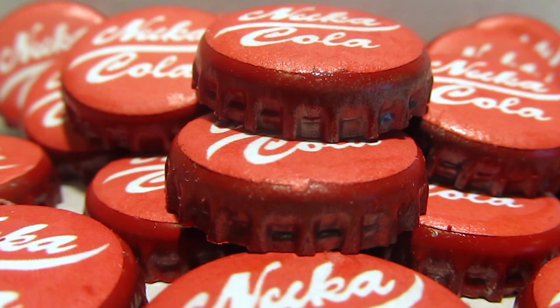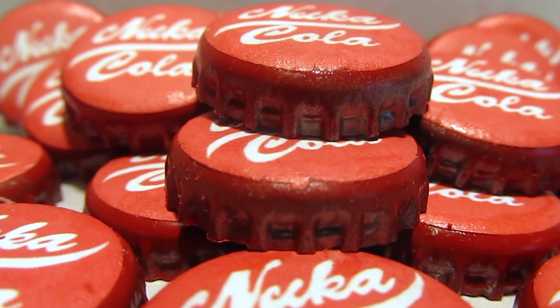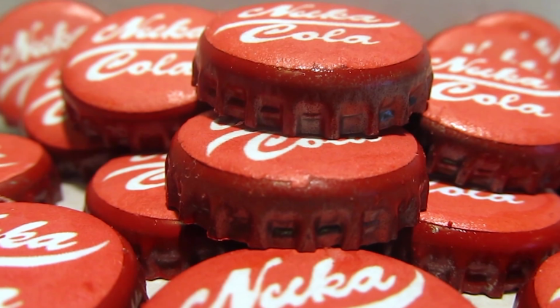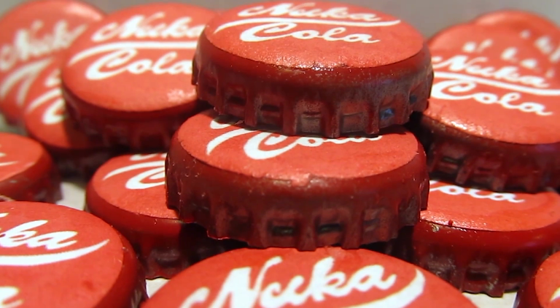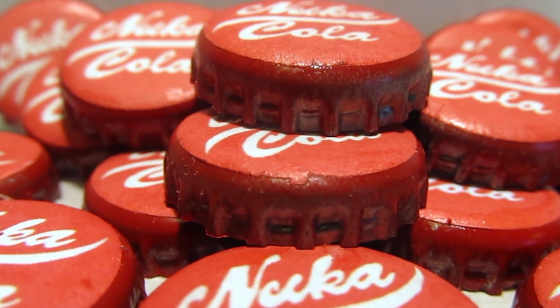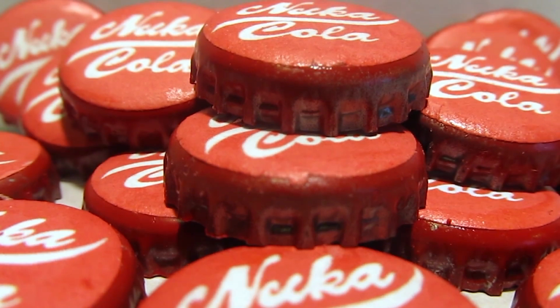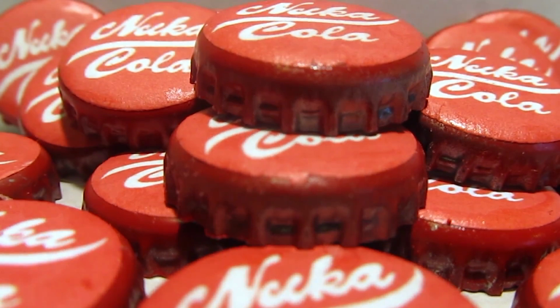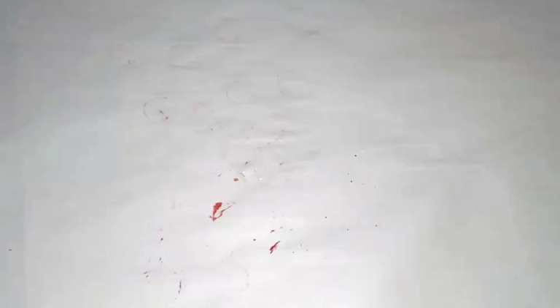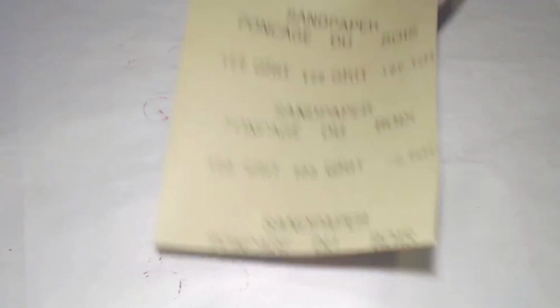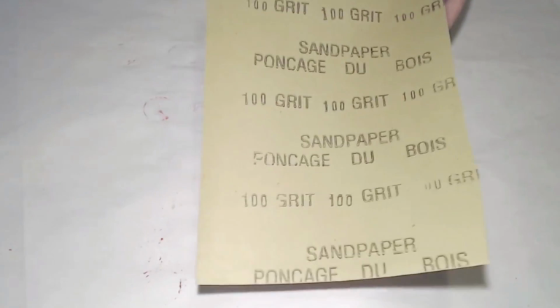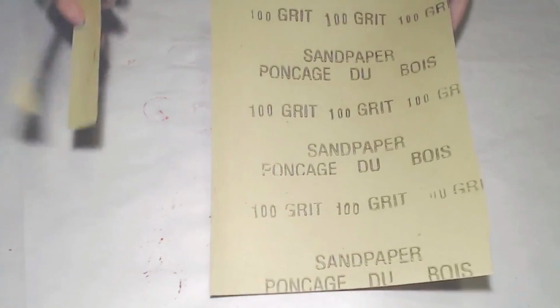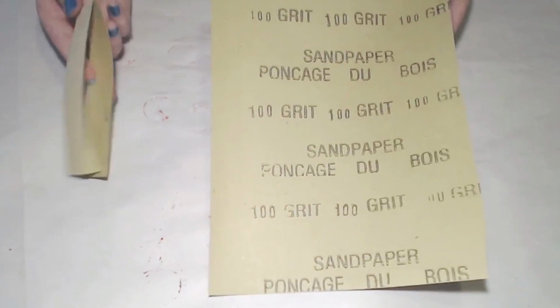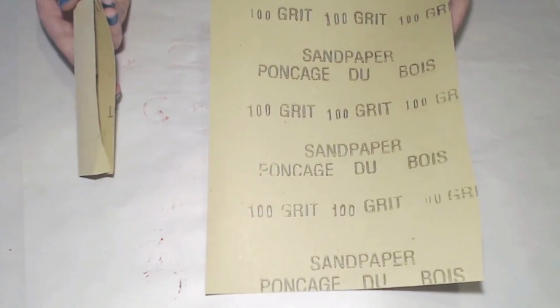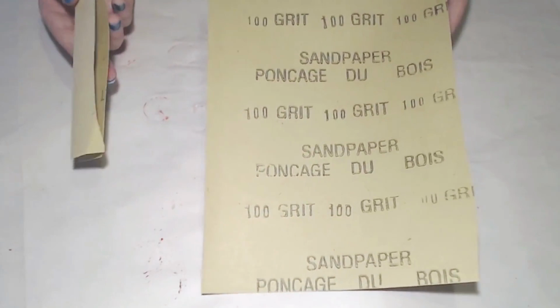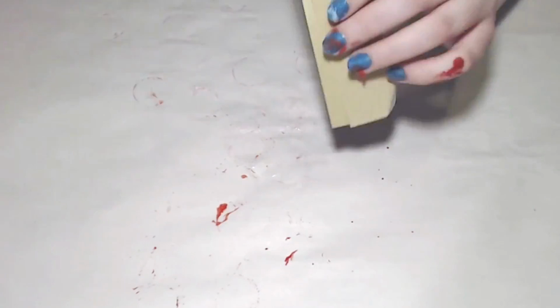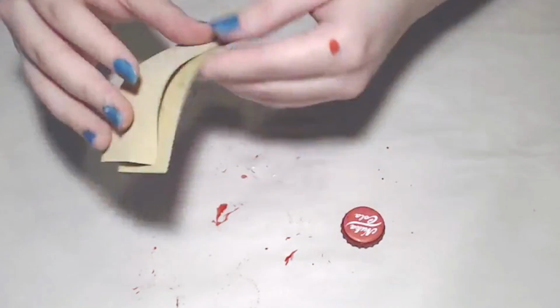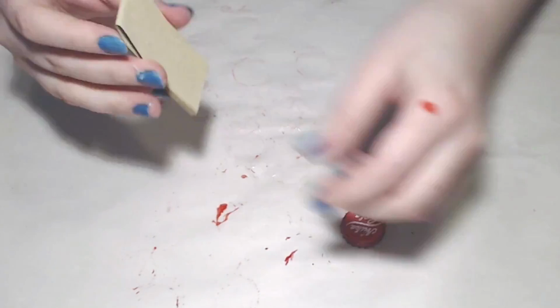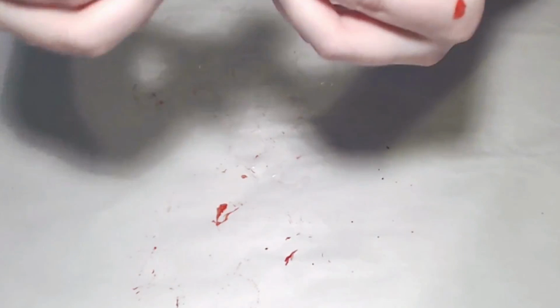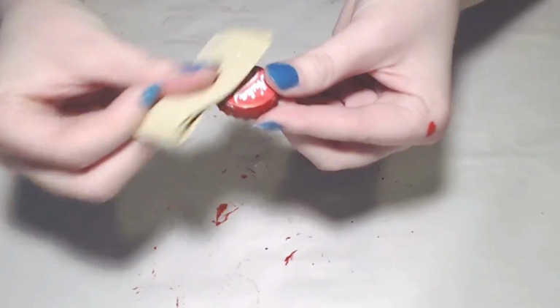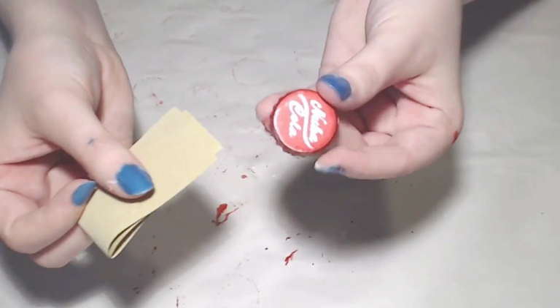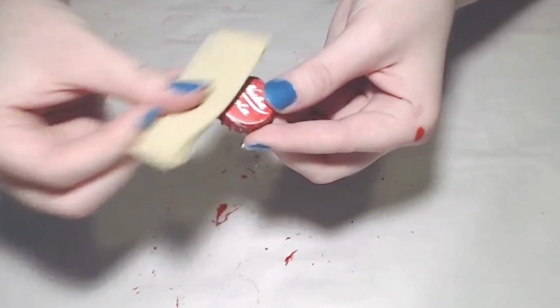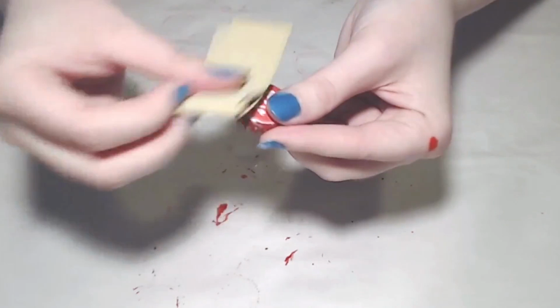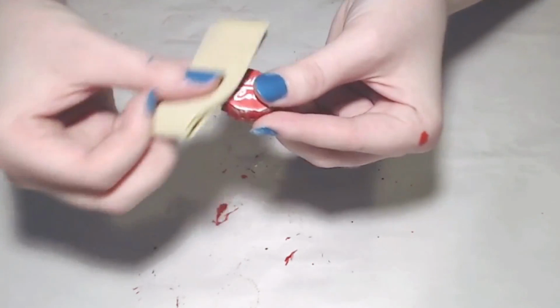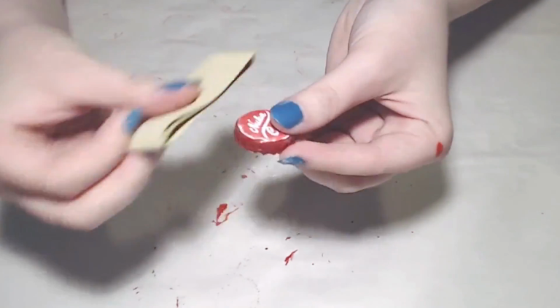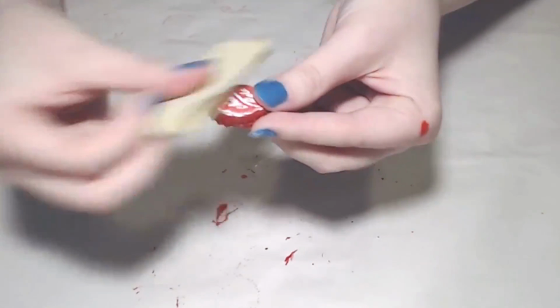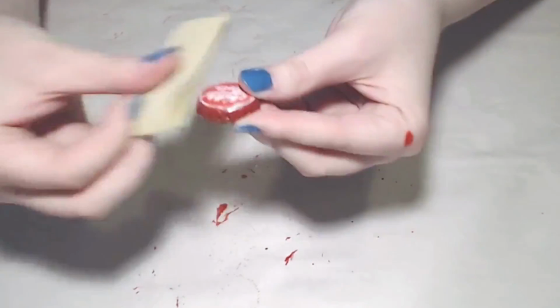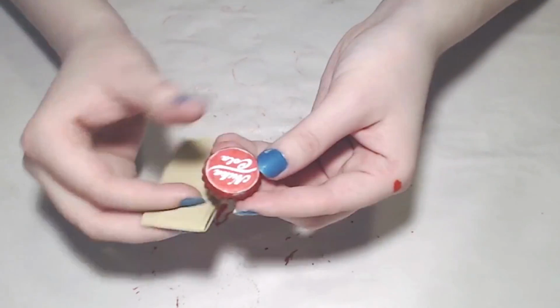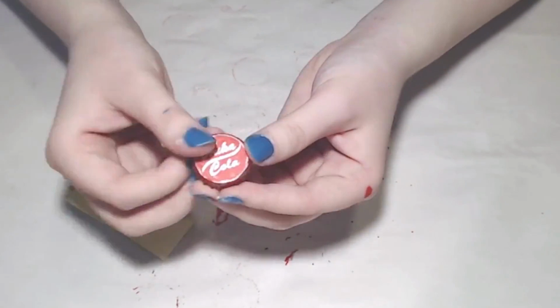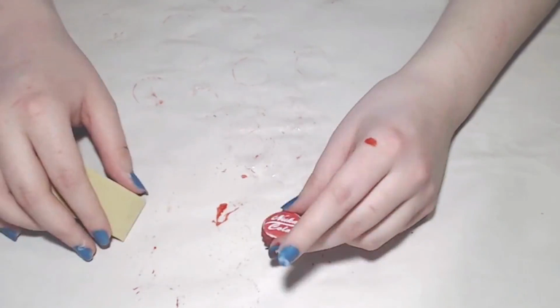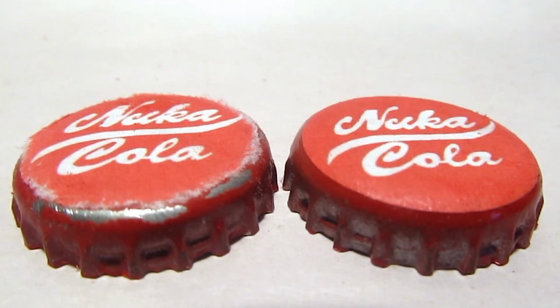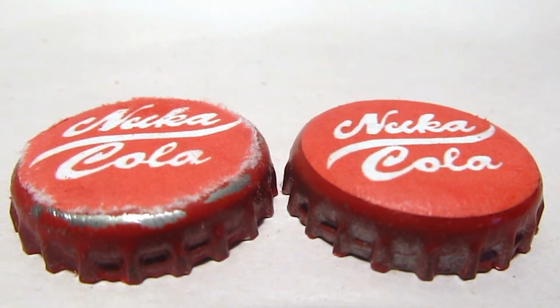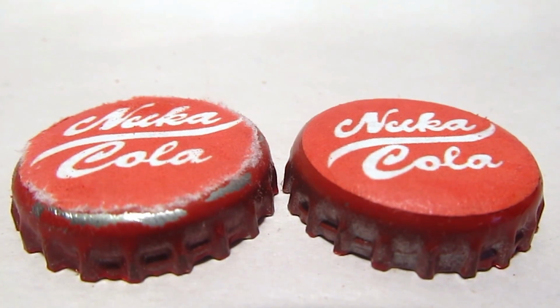We will try to lessen the edge of the paper further in this next step, which is sanding. Using sandpaper or even a nail file, grind down the edges of the paper. It helps to lessen the ridge left by the paper and it distresses the cap in the process.